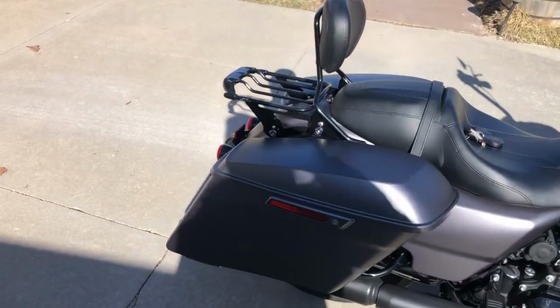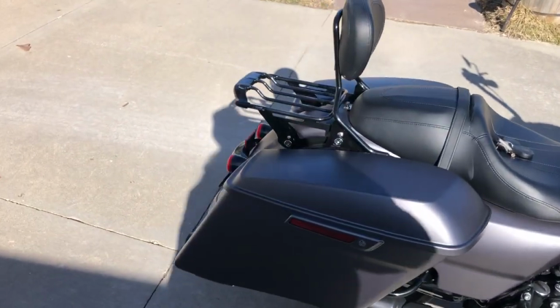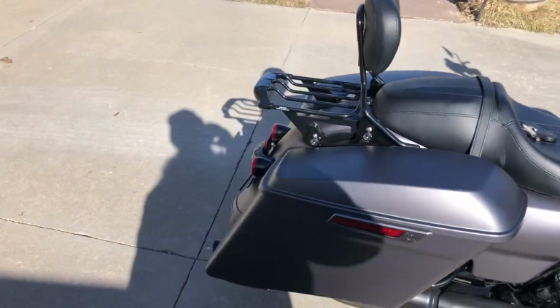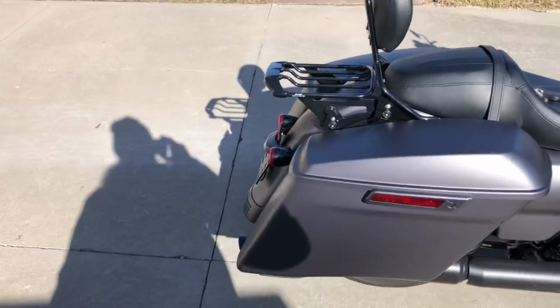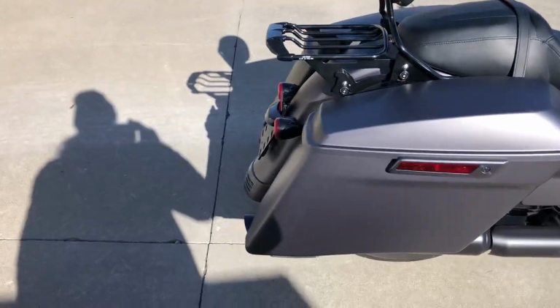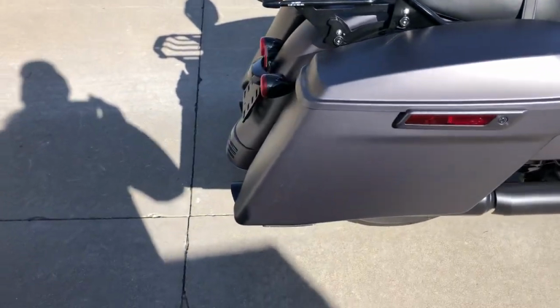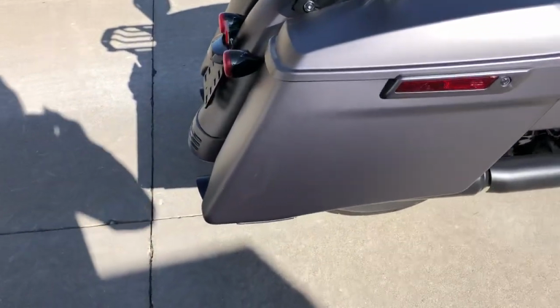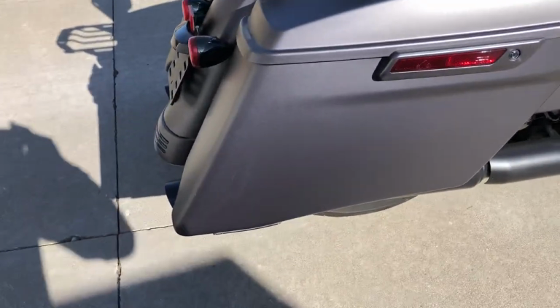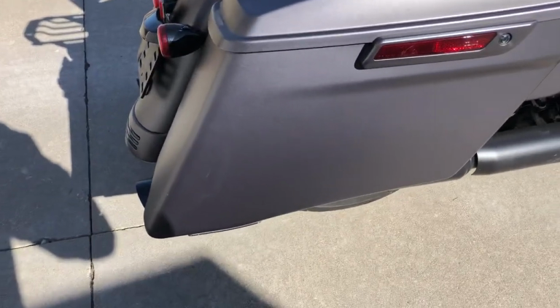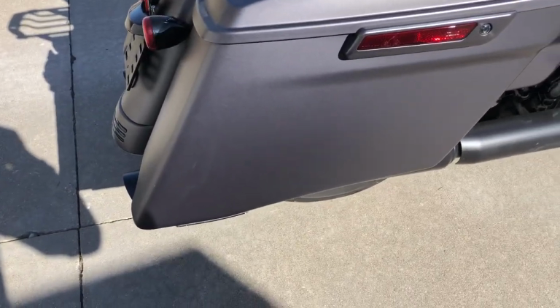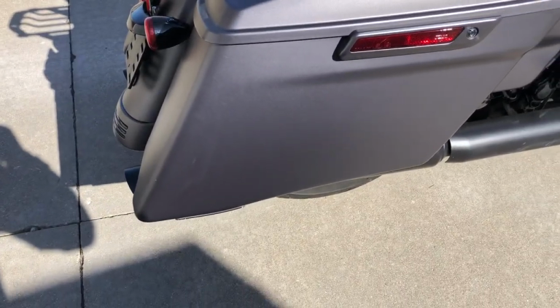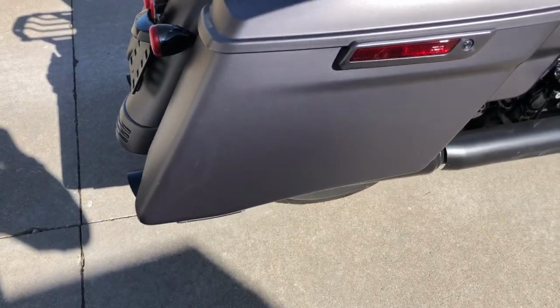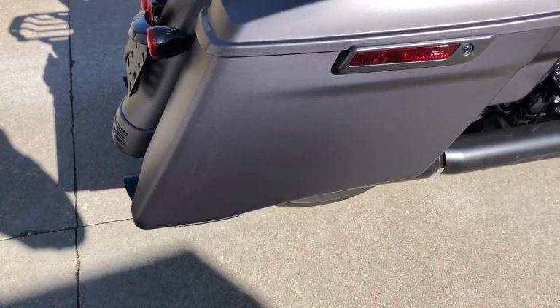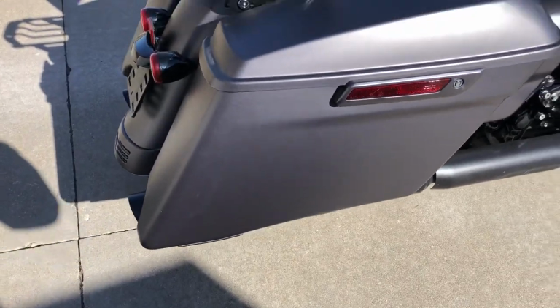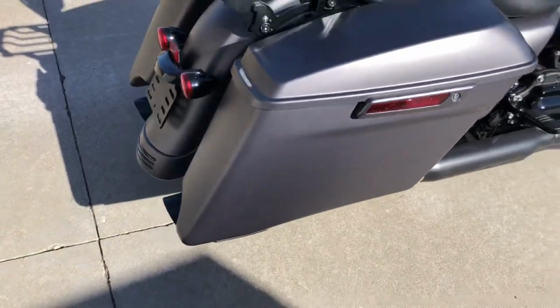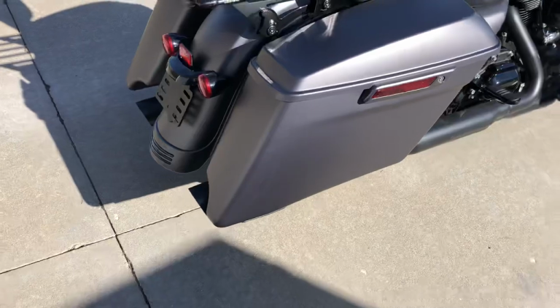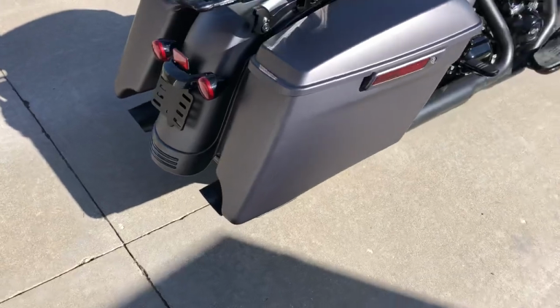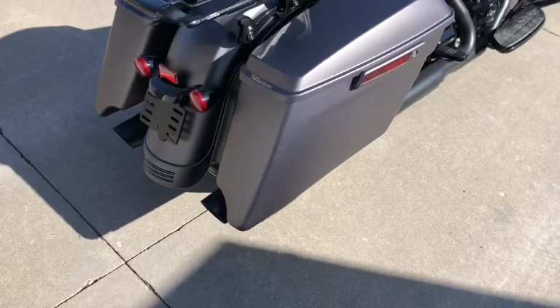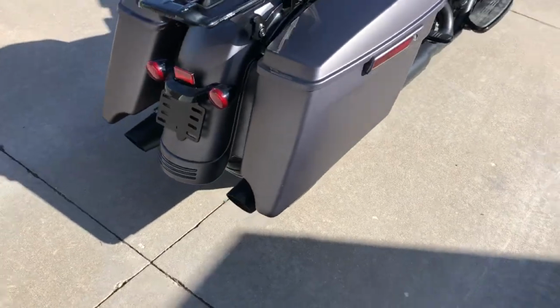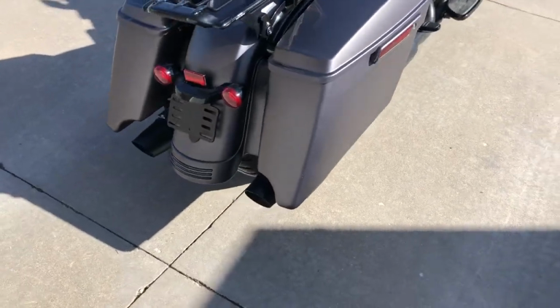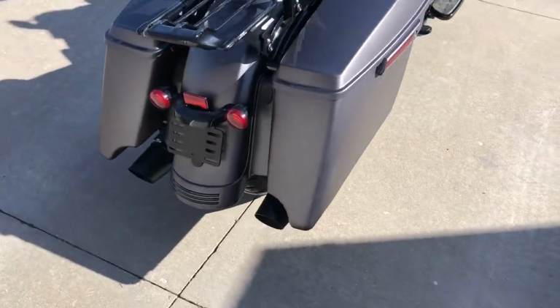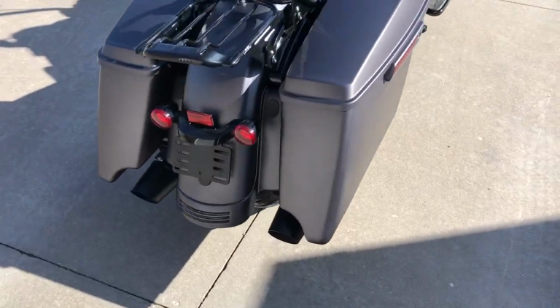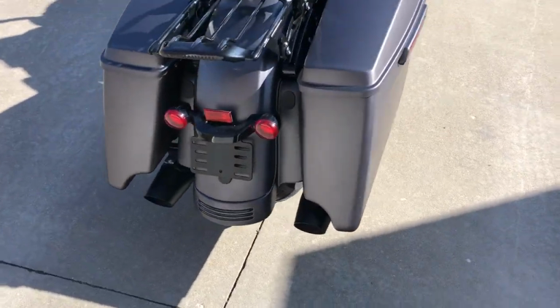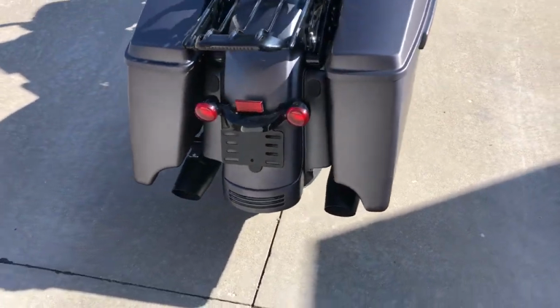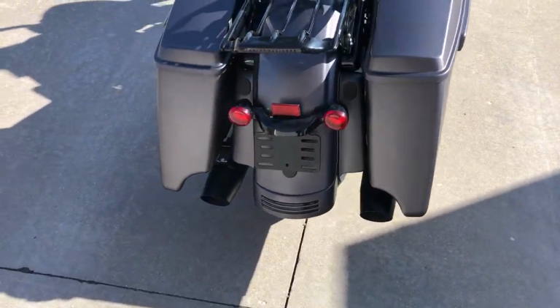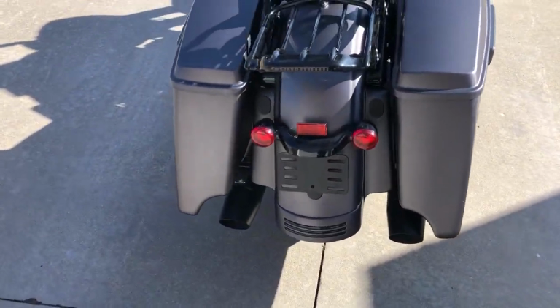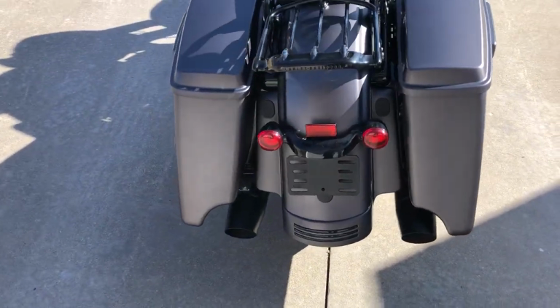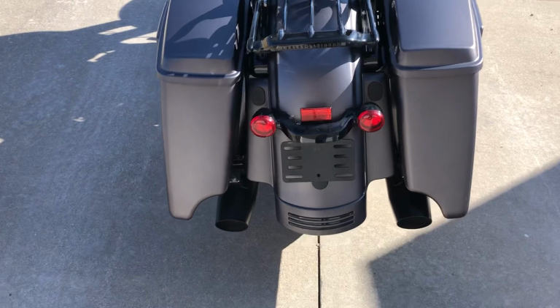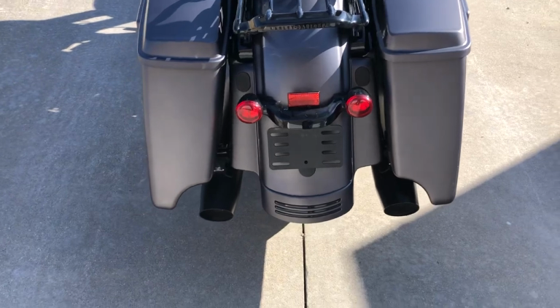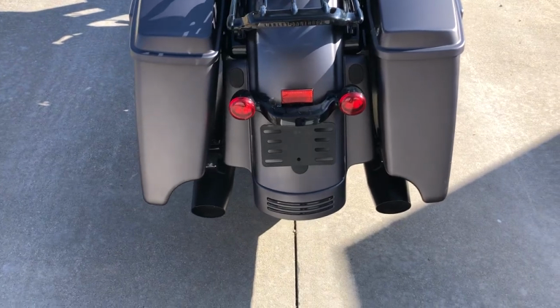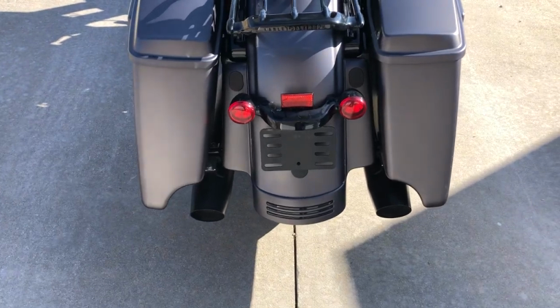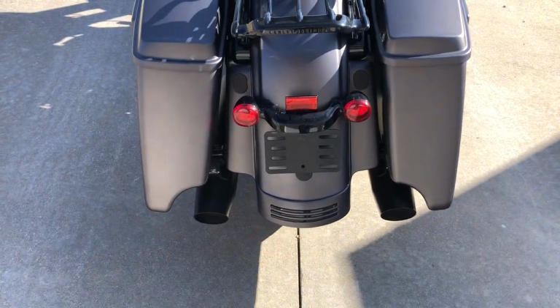Being the special model, it comes with the extended saddlebags, which gives it a great look as opposed to the stock saddlebags on a Road King. Plus it gives you a little bit more room for your gear.